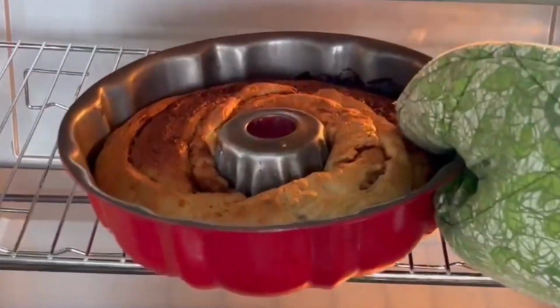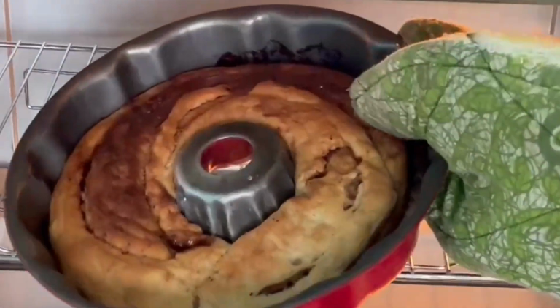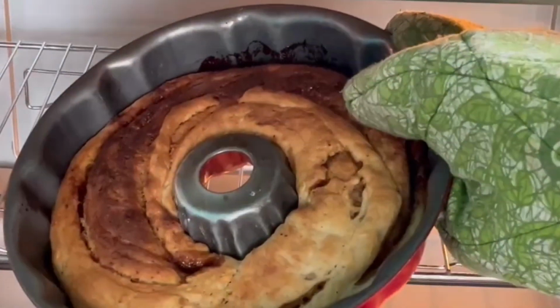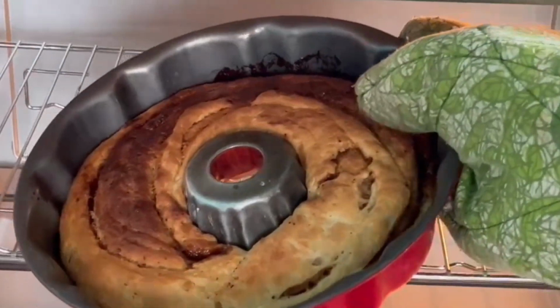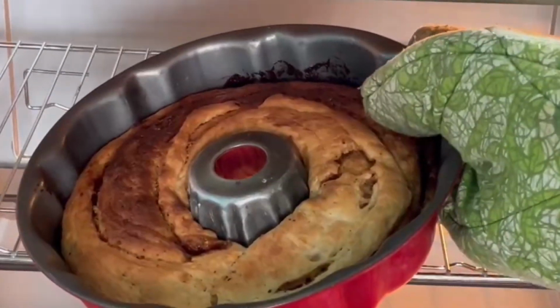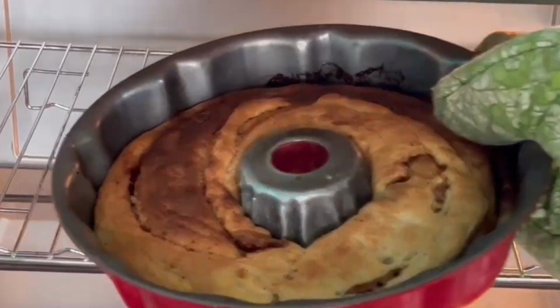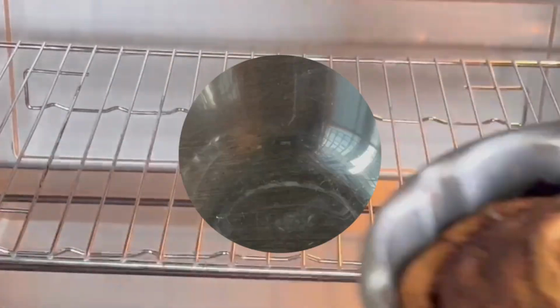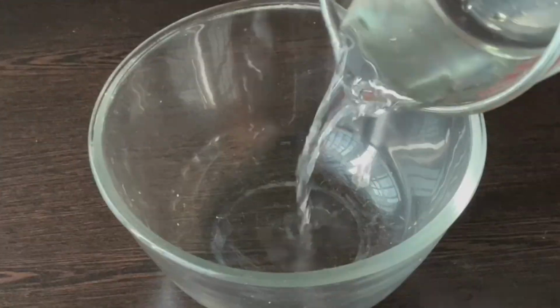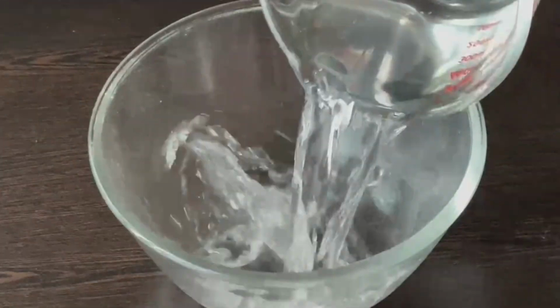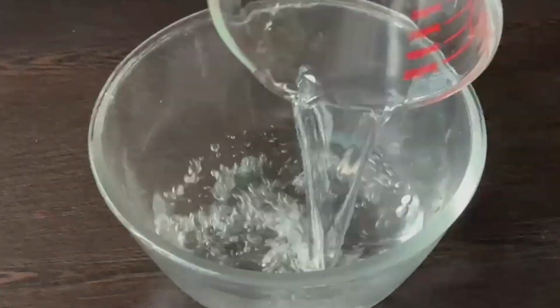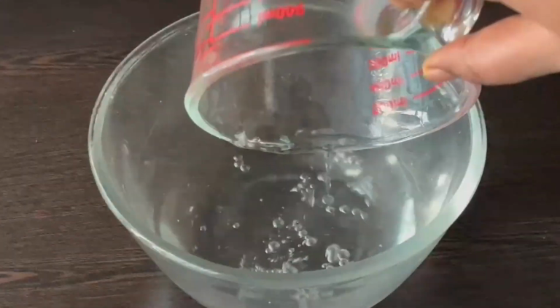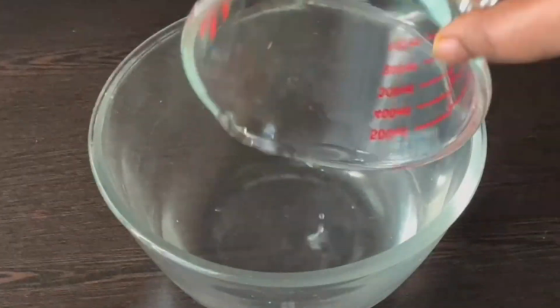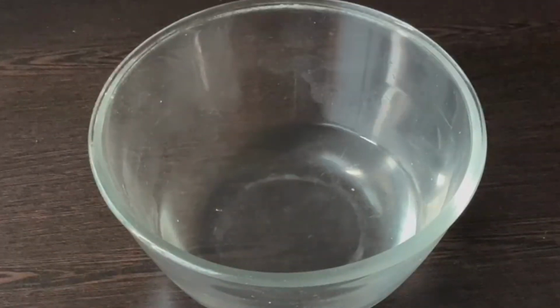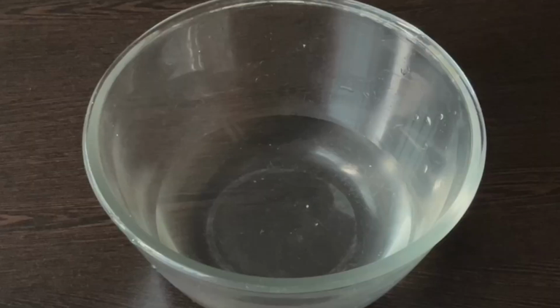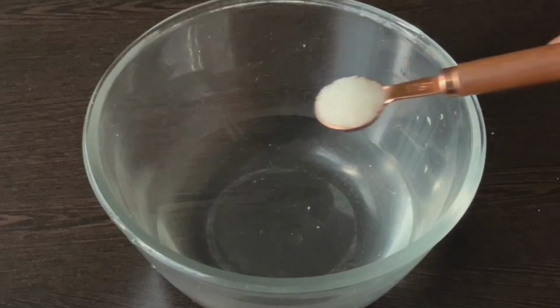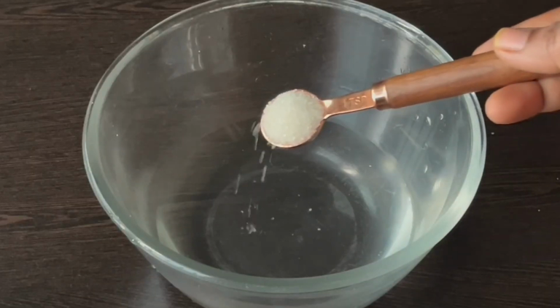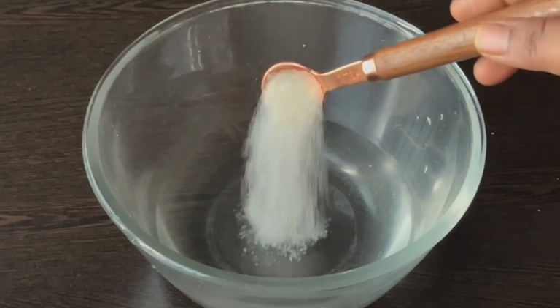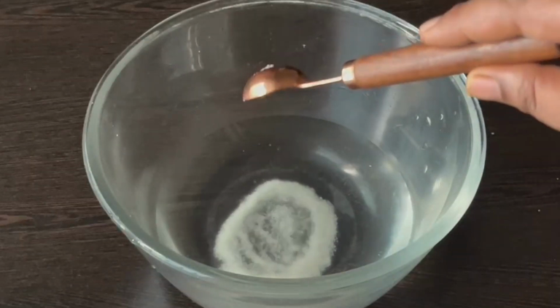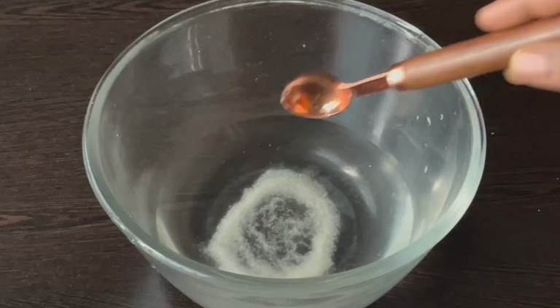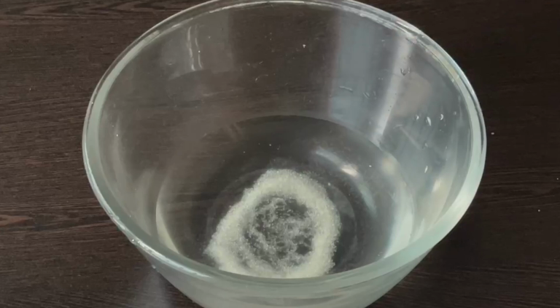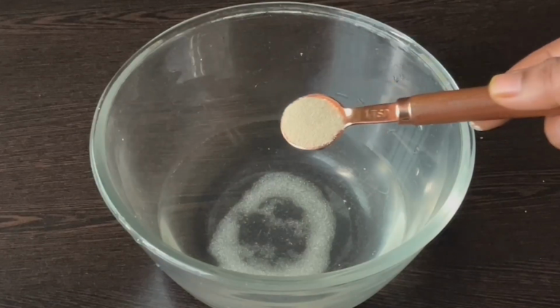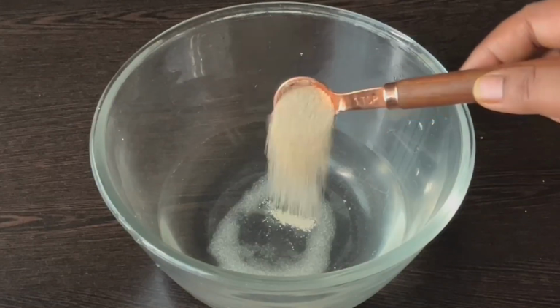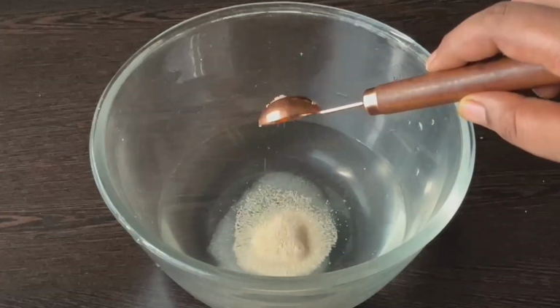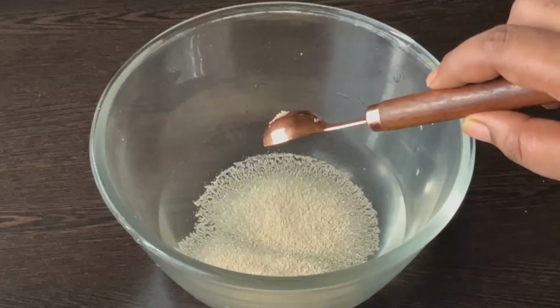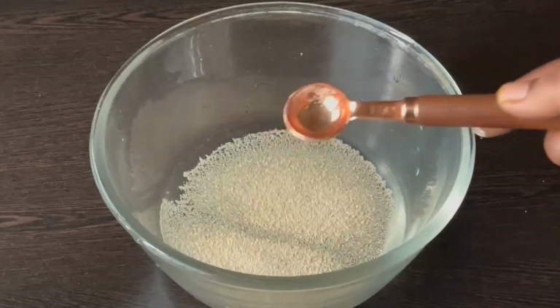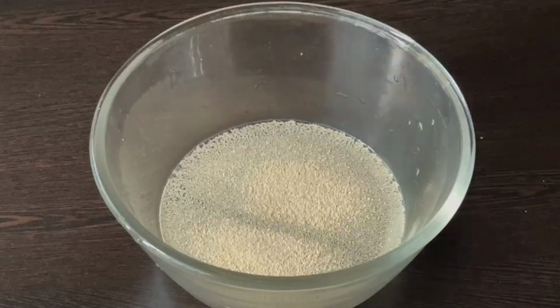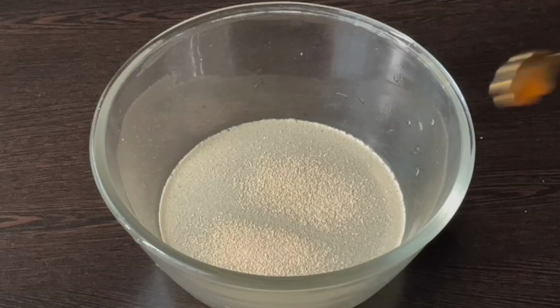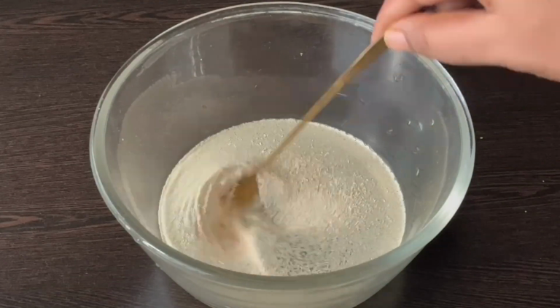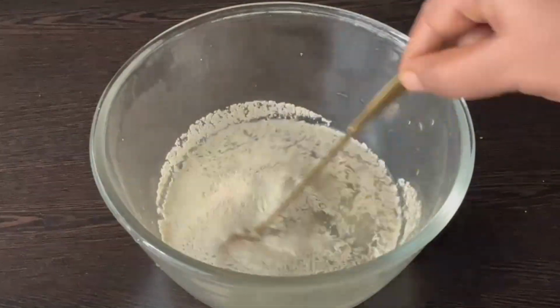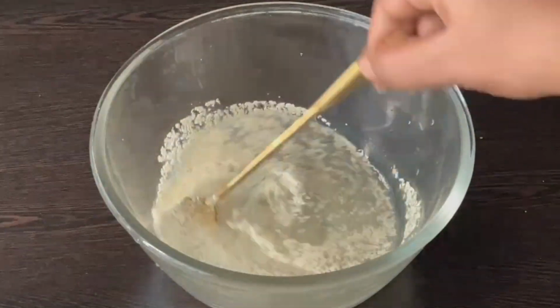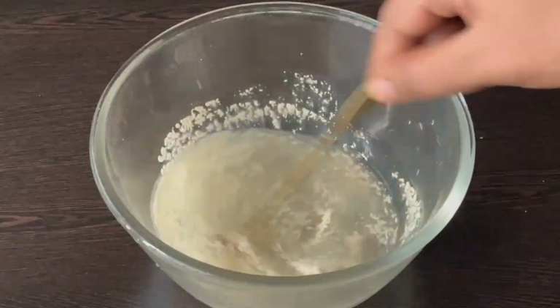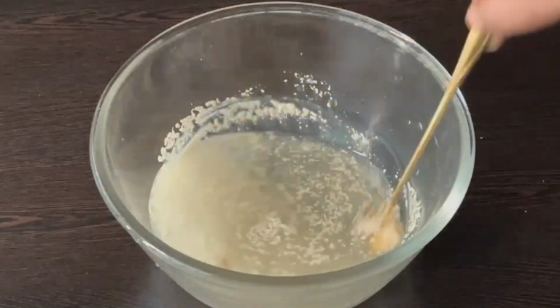First, we are going to make the yeast active. Take 1 bowl of warm water, 1 teaspoon of sugar, and 1 teaspoon of instant yeast. Let's mix it.